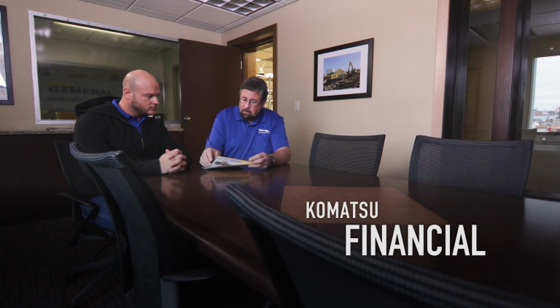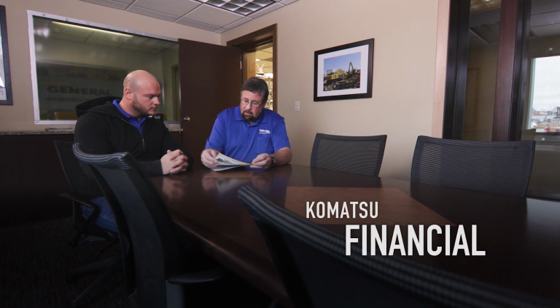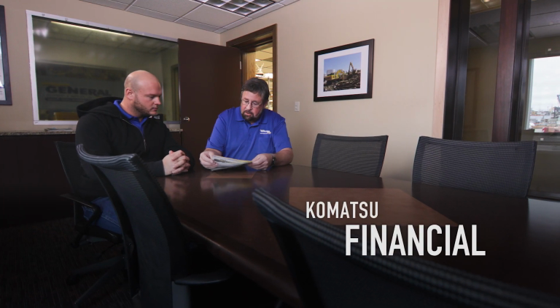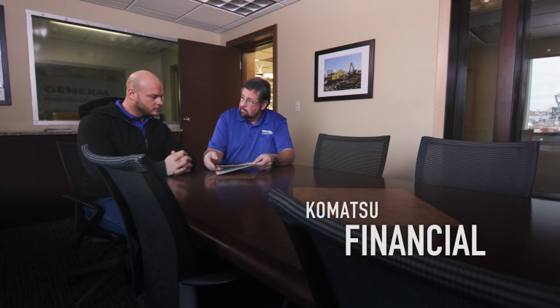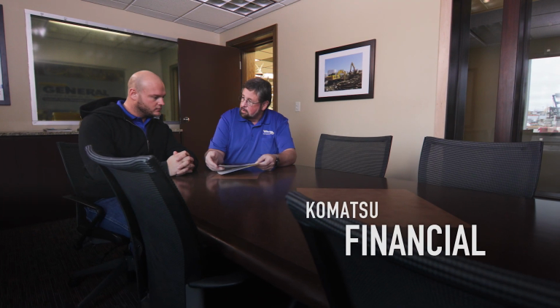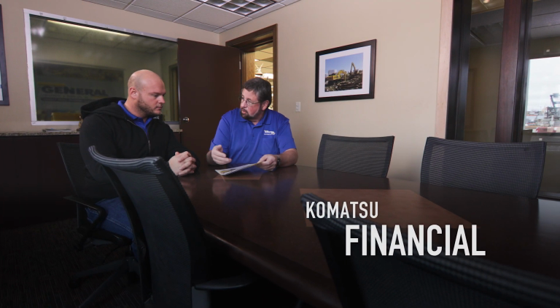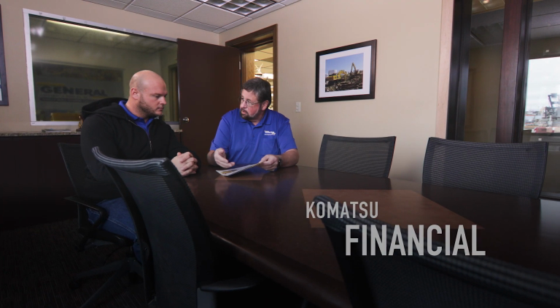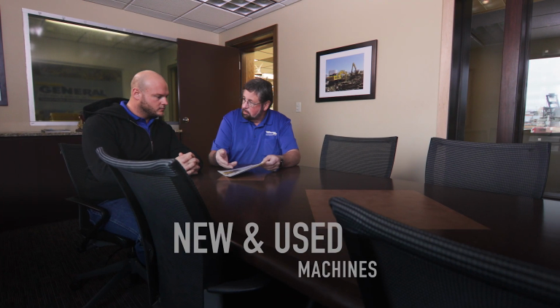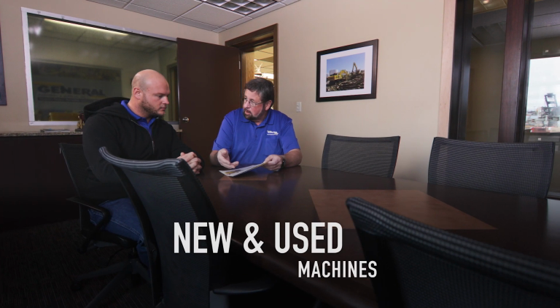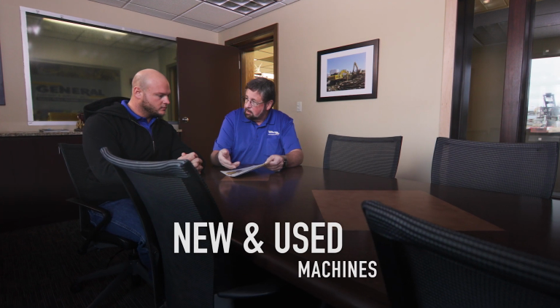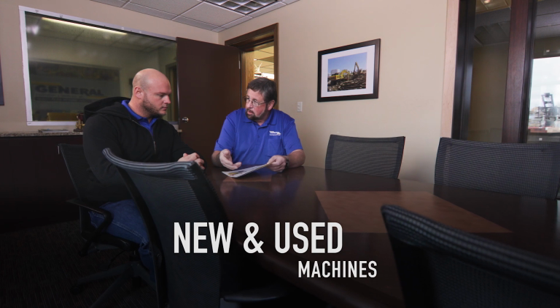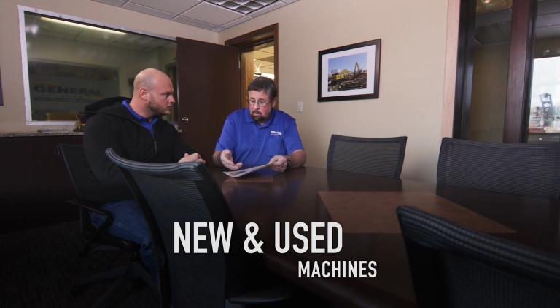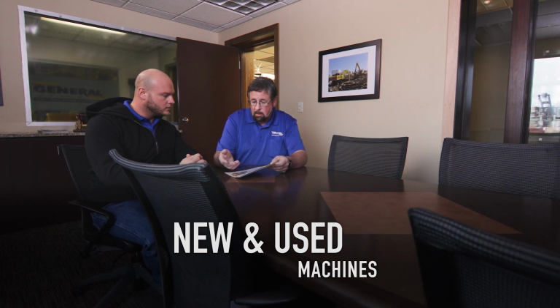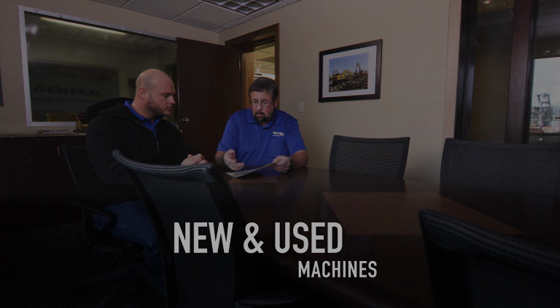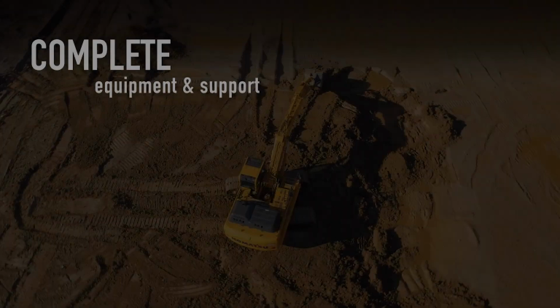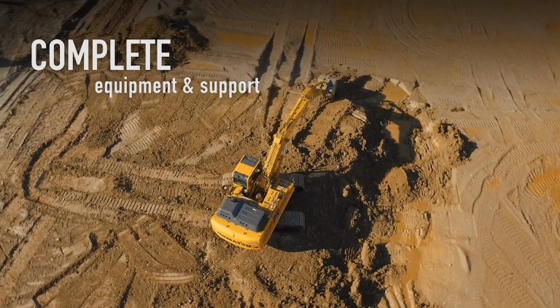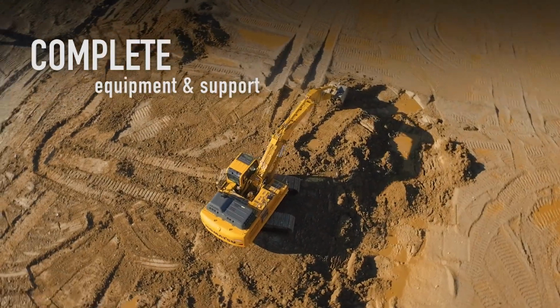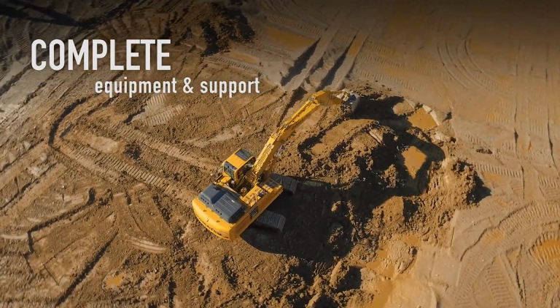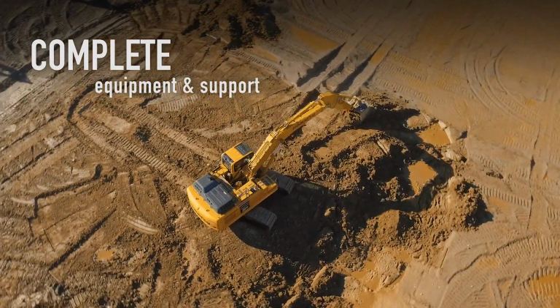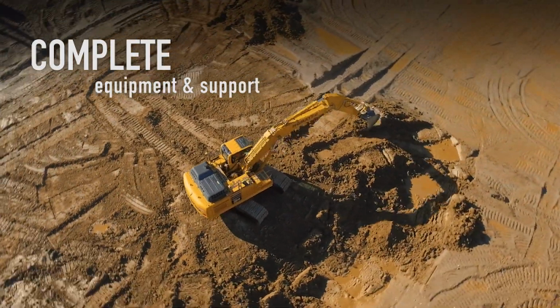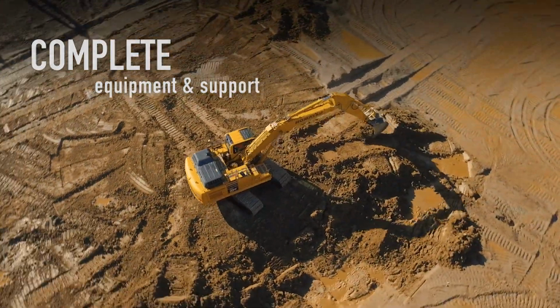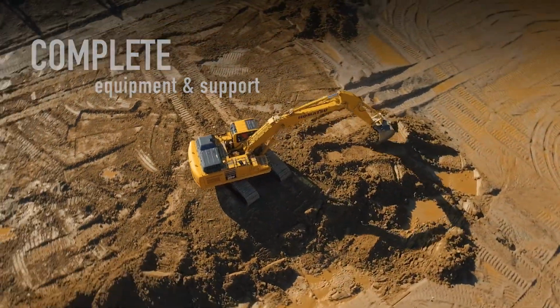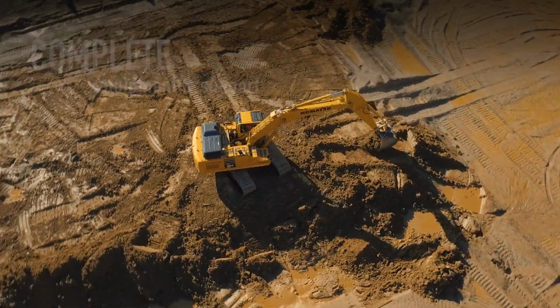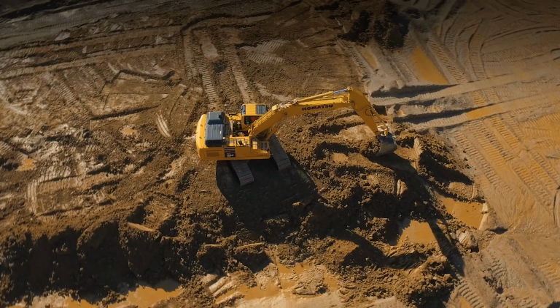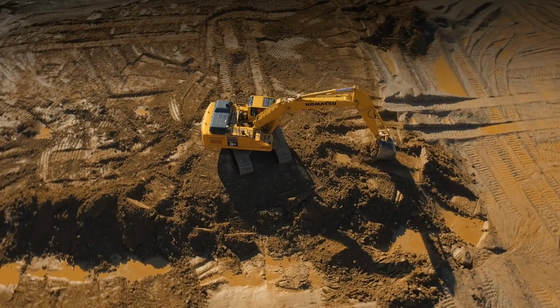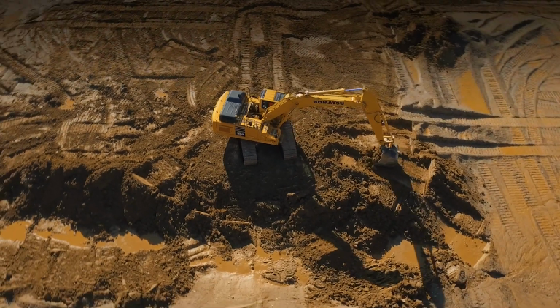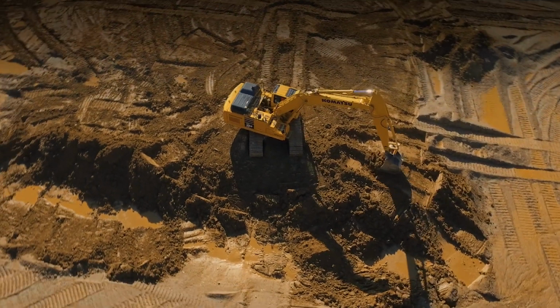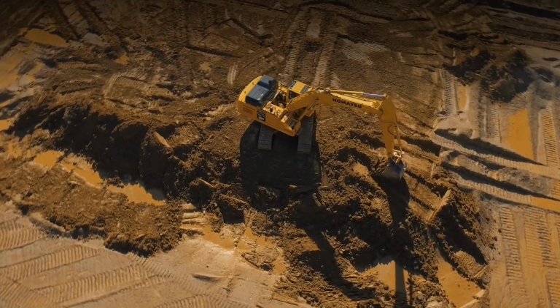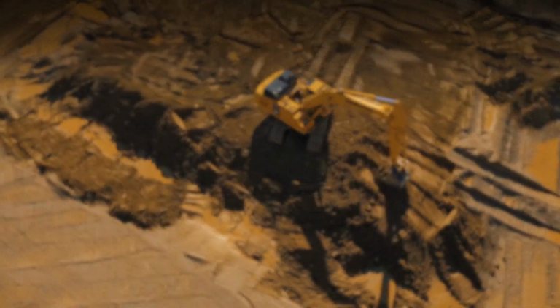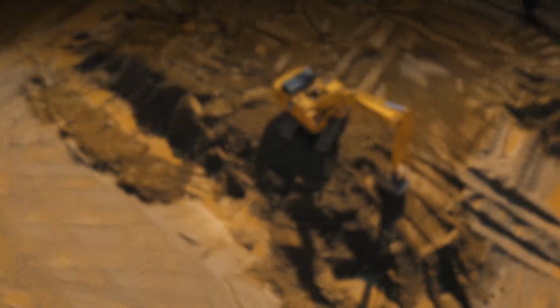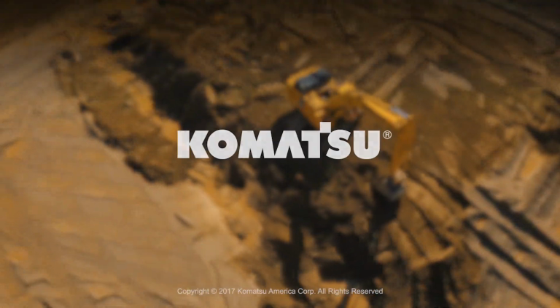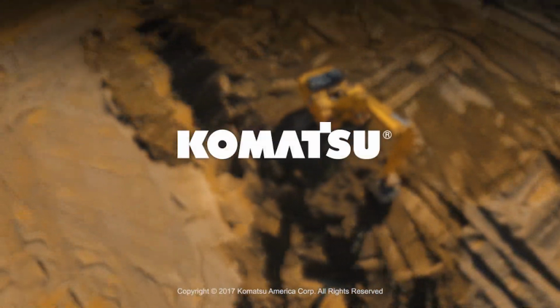Komatsu Financial offers financing and leasing options for new and used machines. Complete equipment and support provided by the innovators of intelligent machine control — Komatsu.